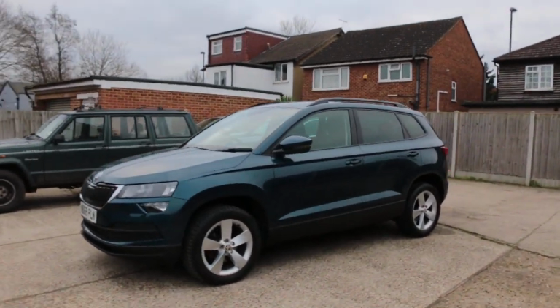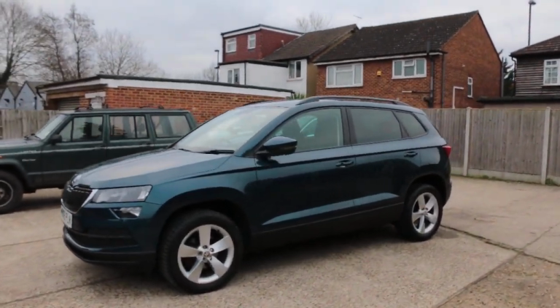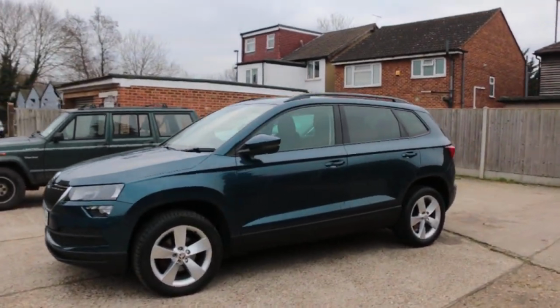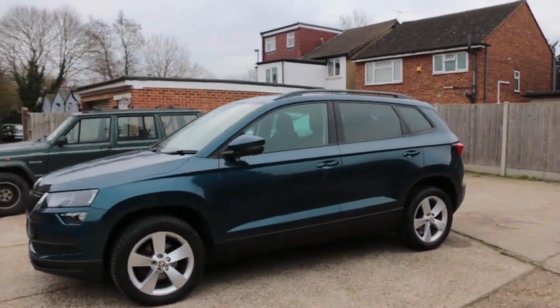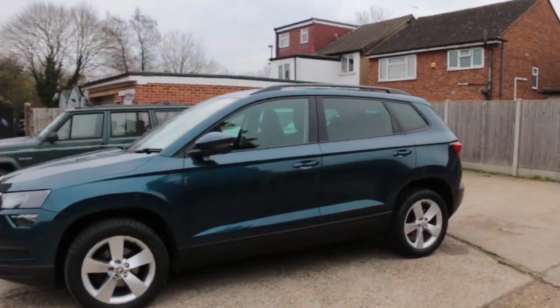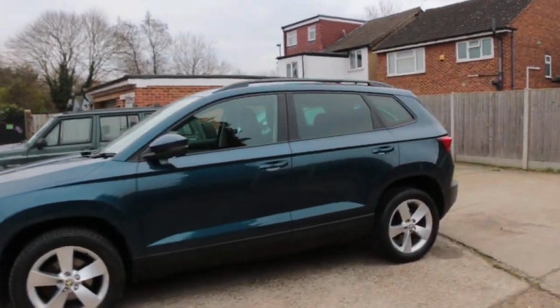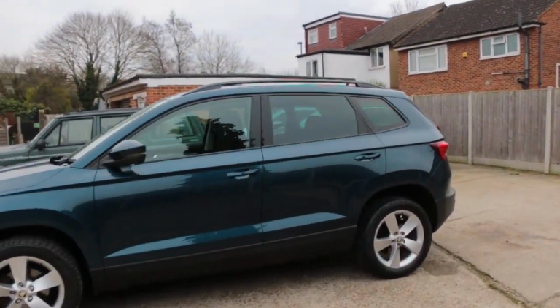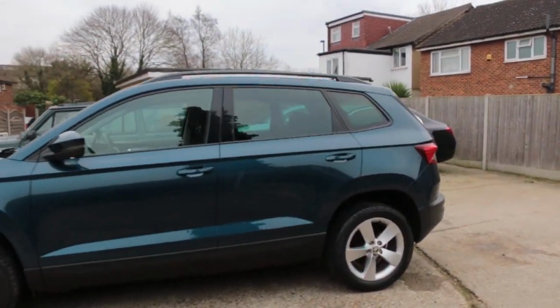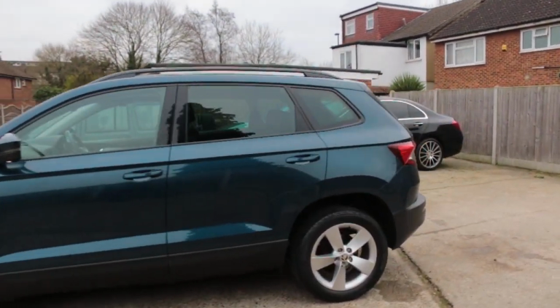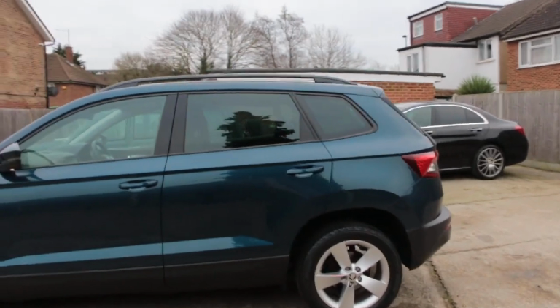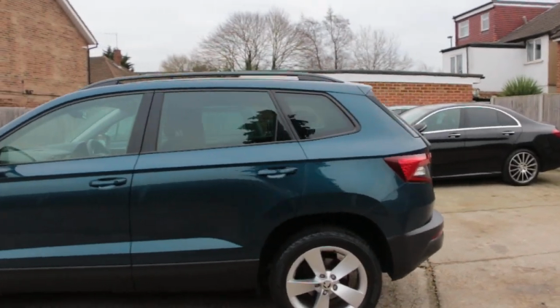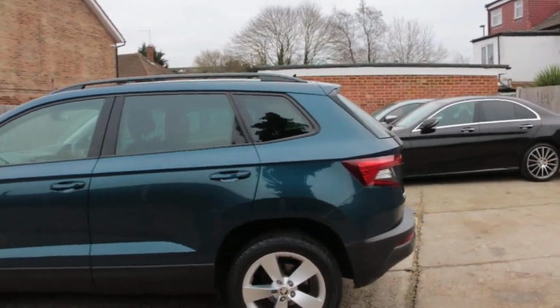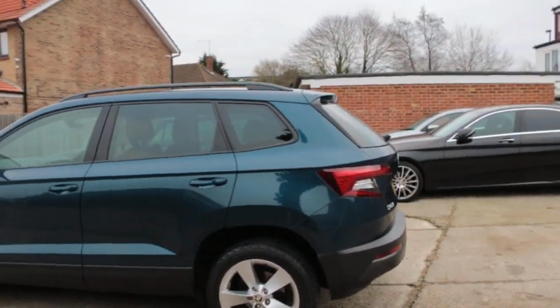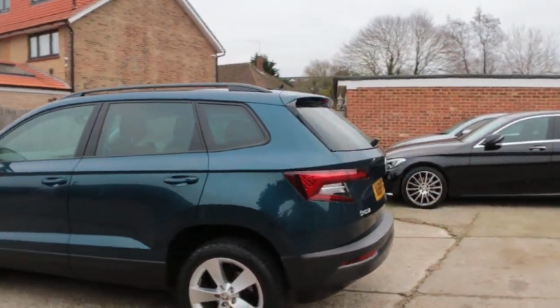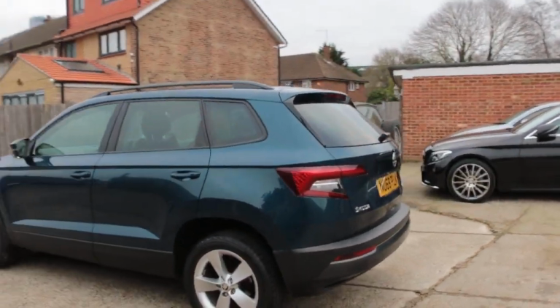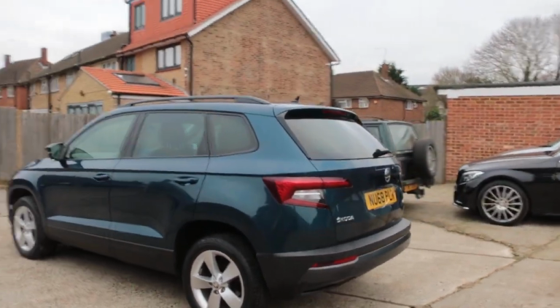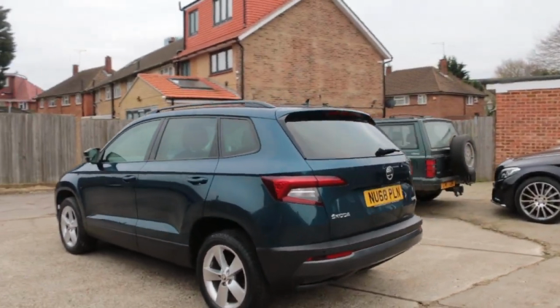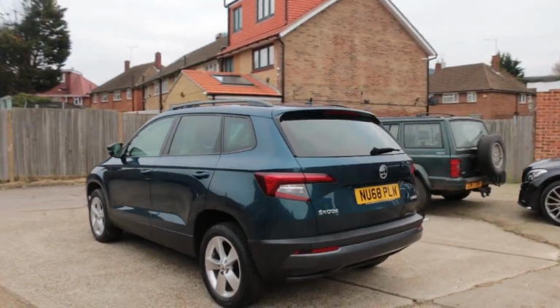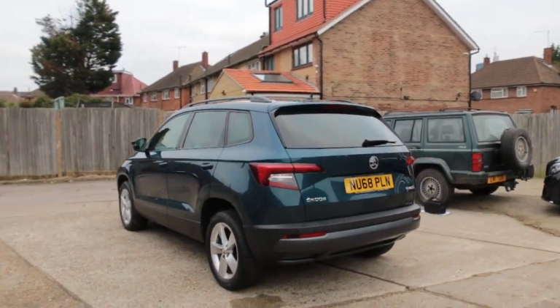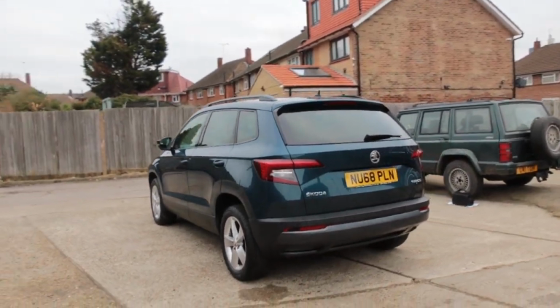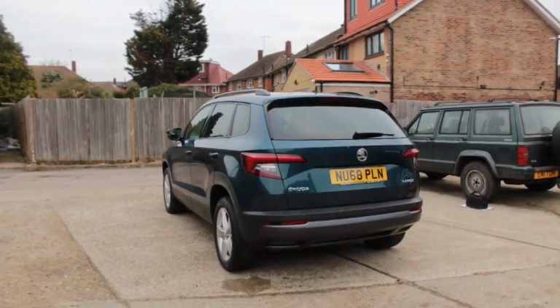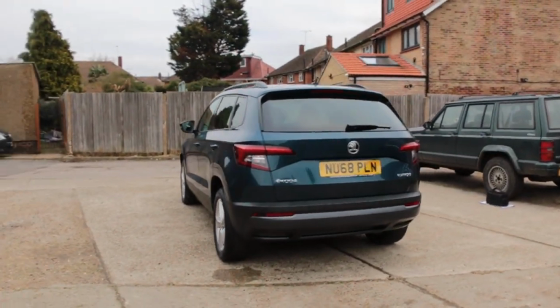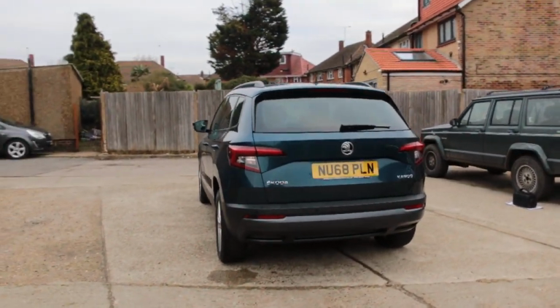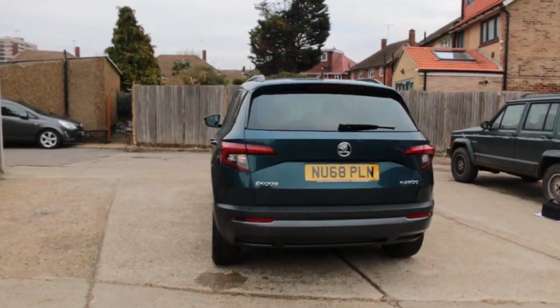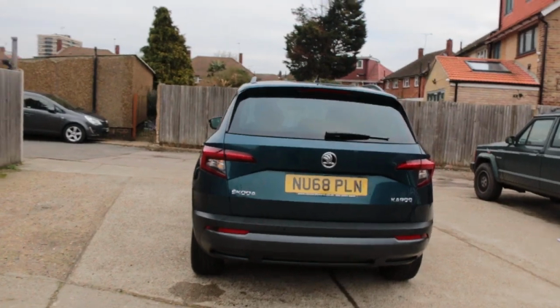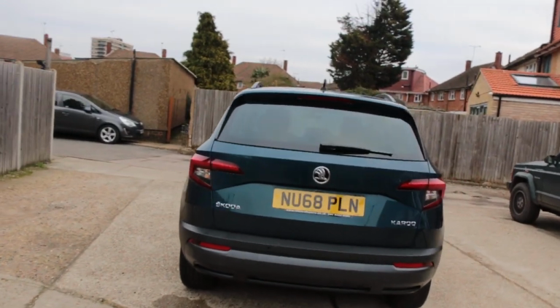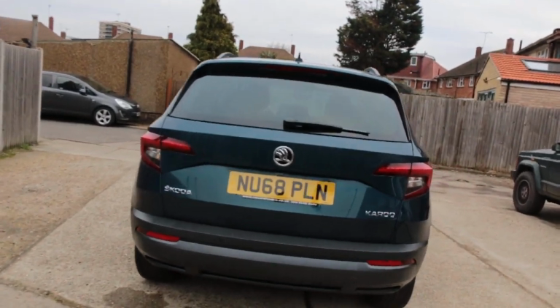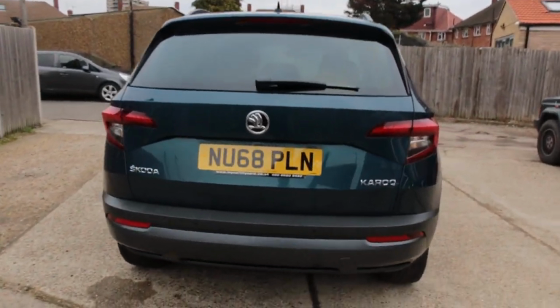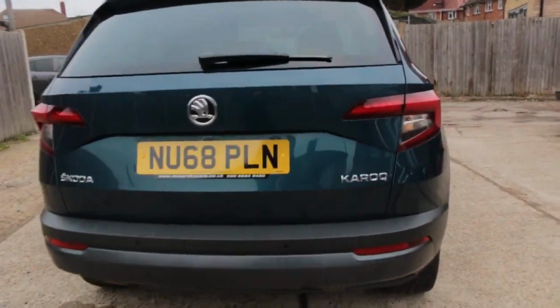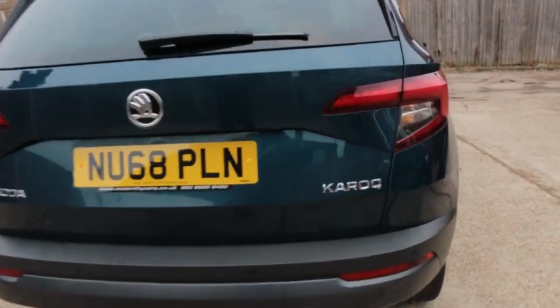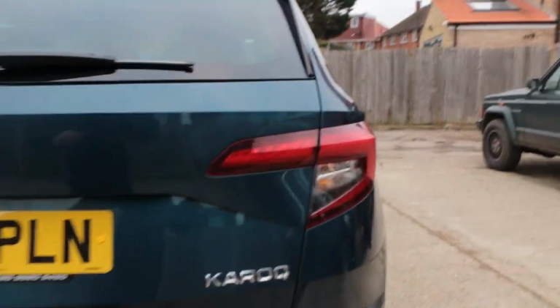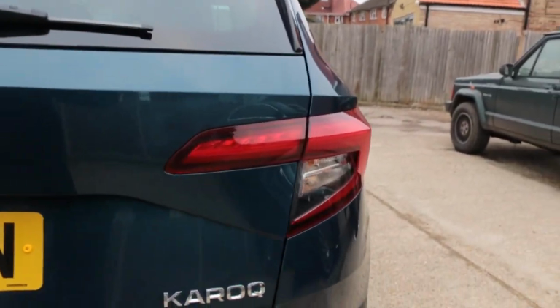Privacy rear glass, KS rear parking sensors, Carrock.